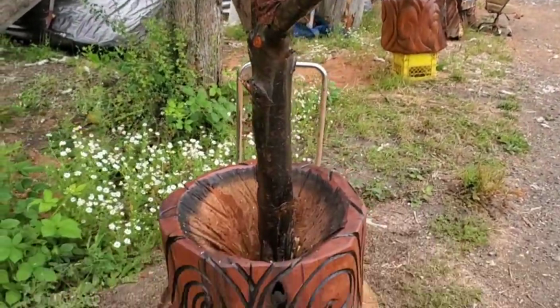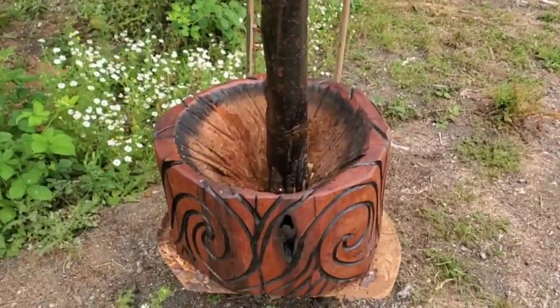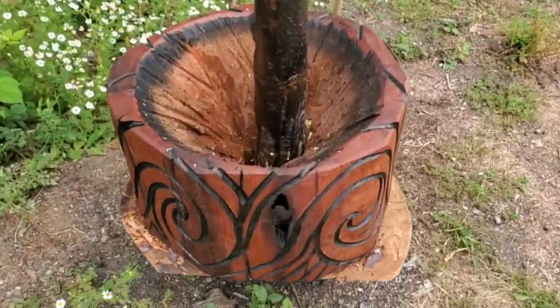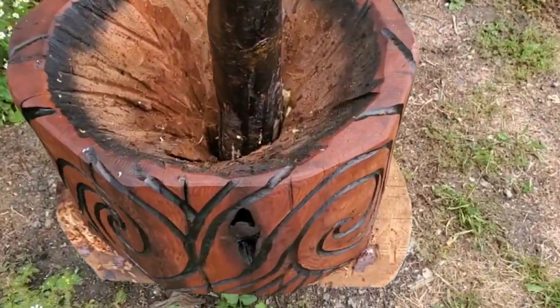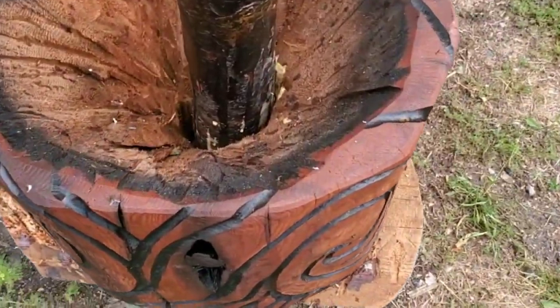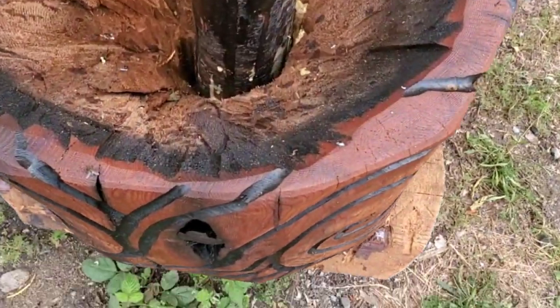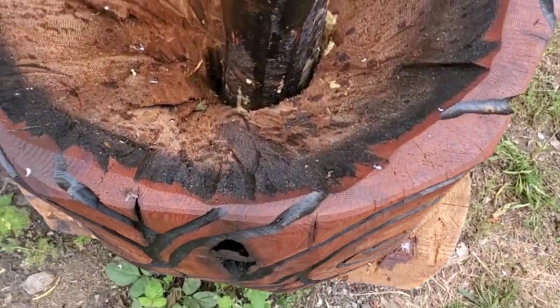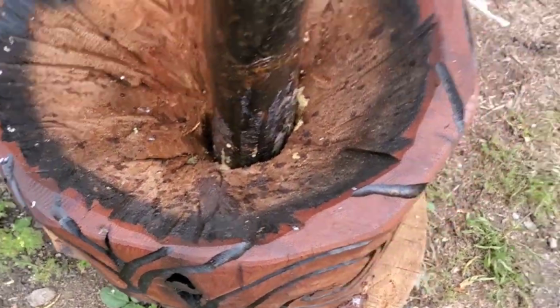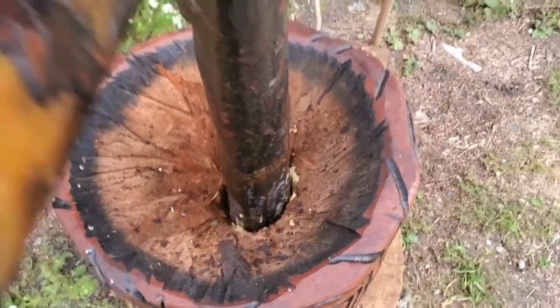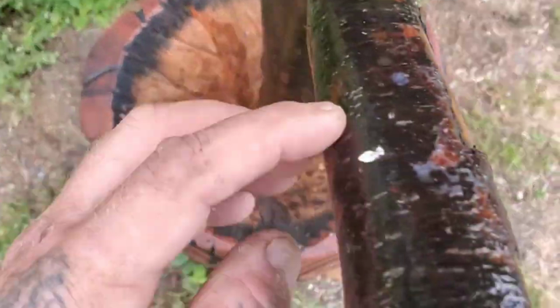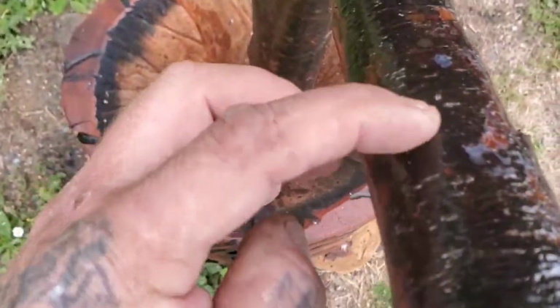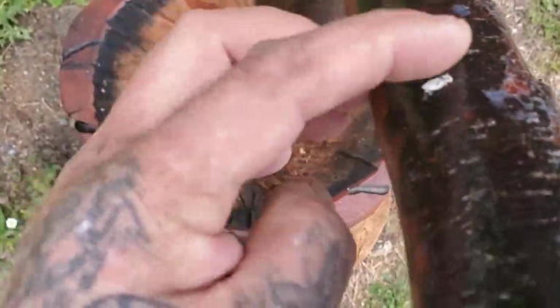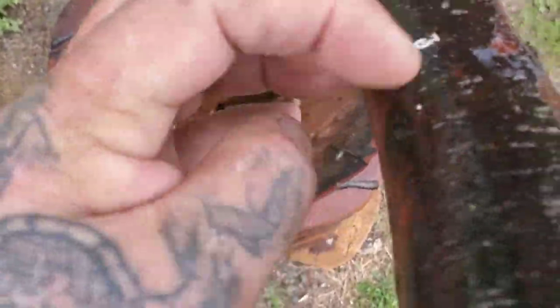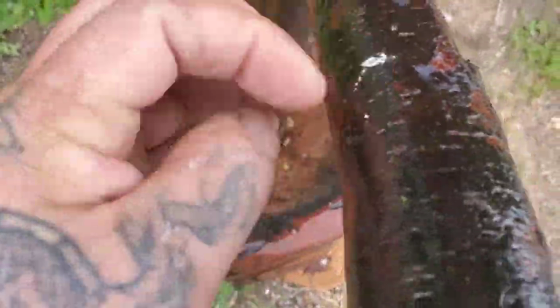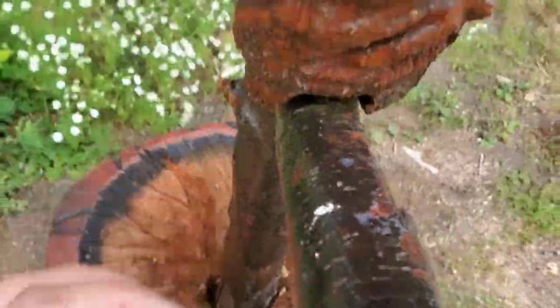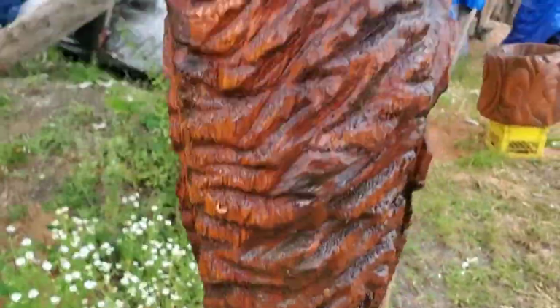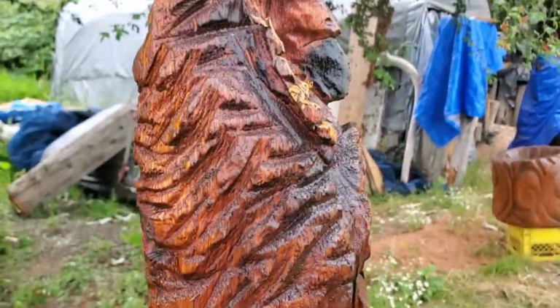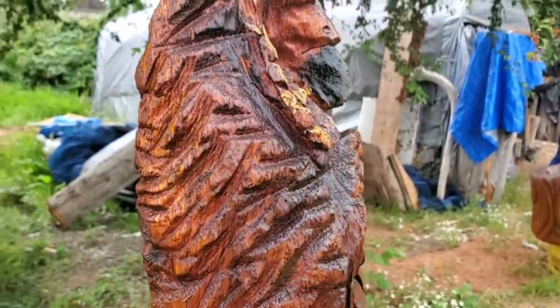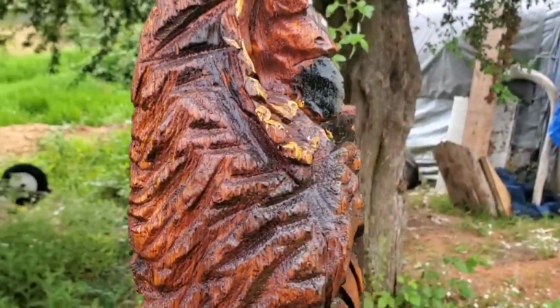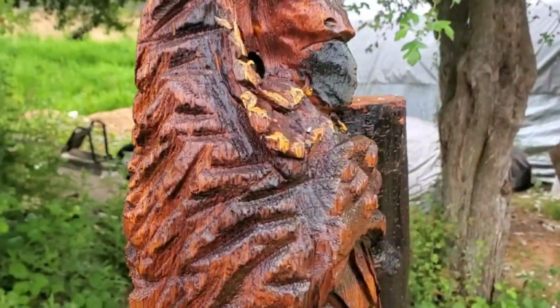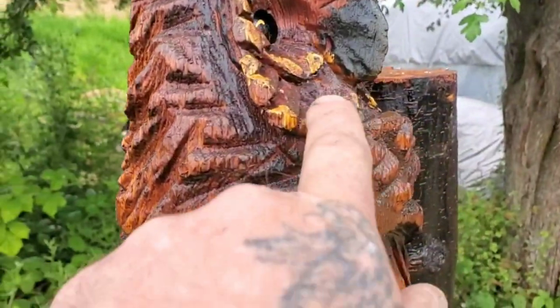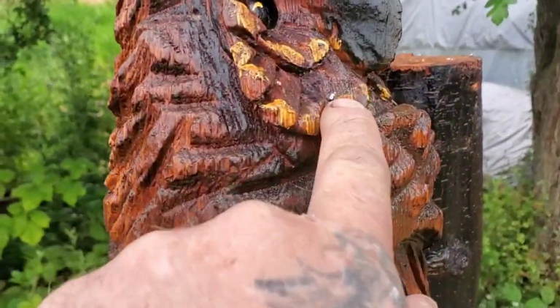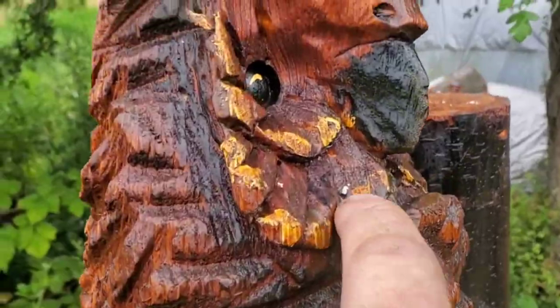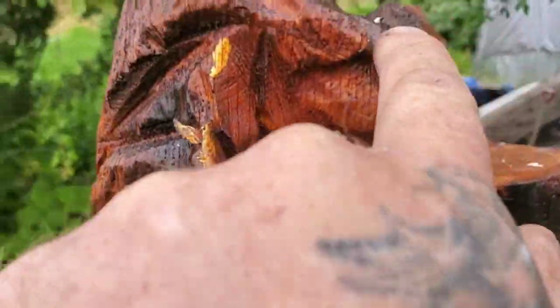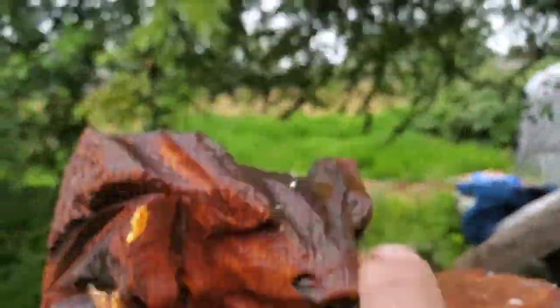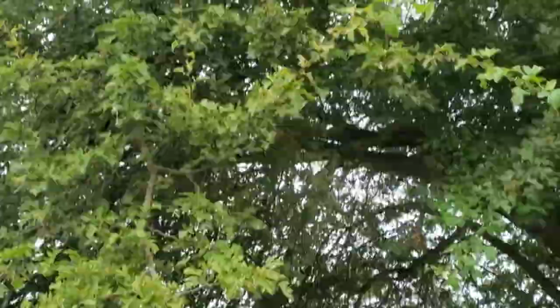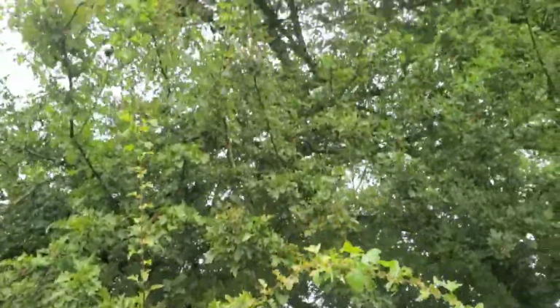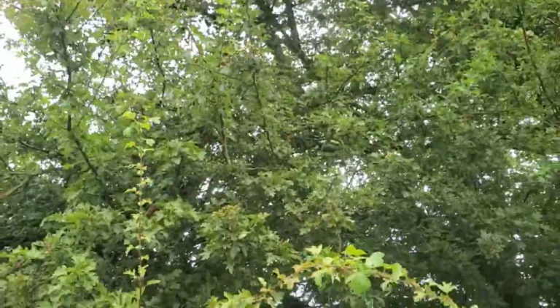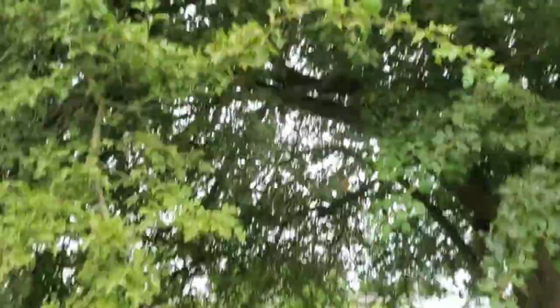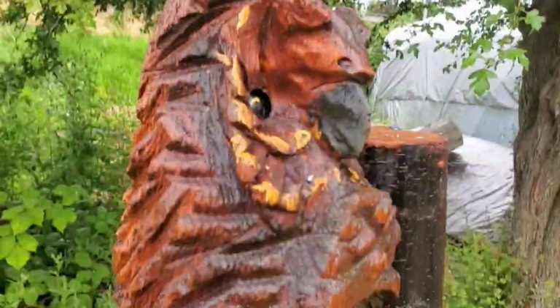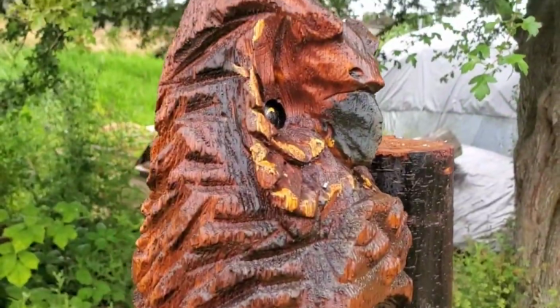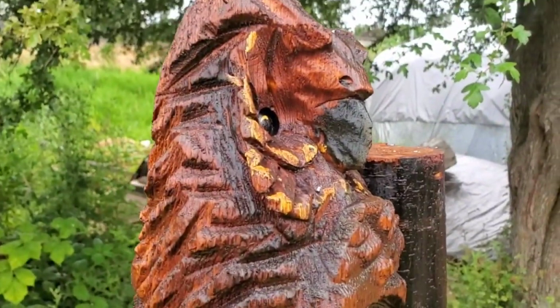Birds have been shitting on this piece - look at all the bird droppings in here. Bird shit won't kill you. Yeah, don't put your carving underneath trees if you don't want bird droppings on it.